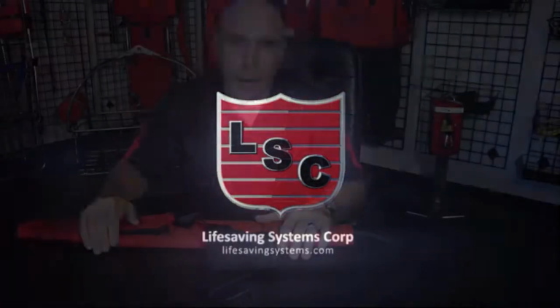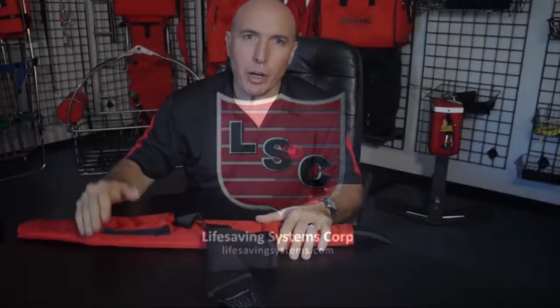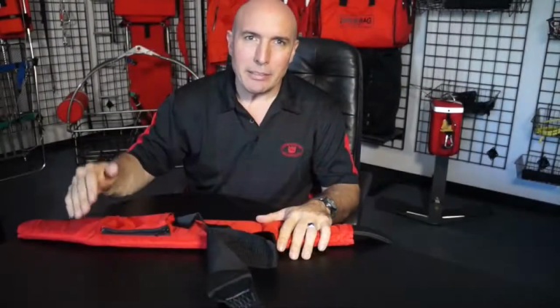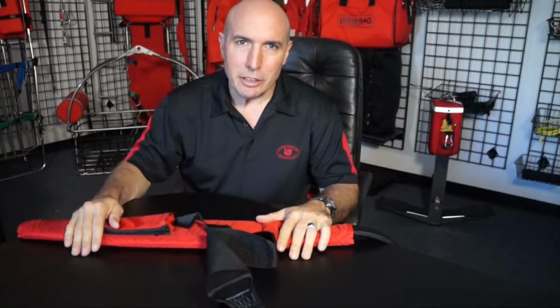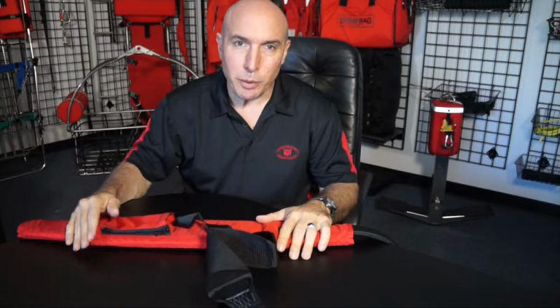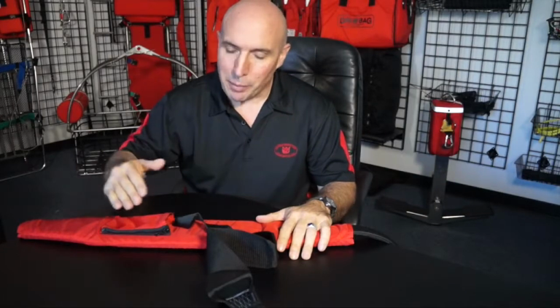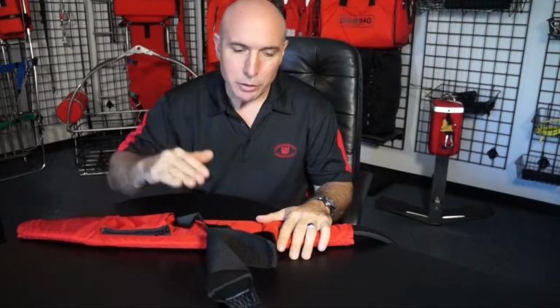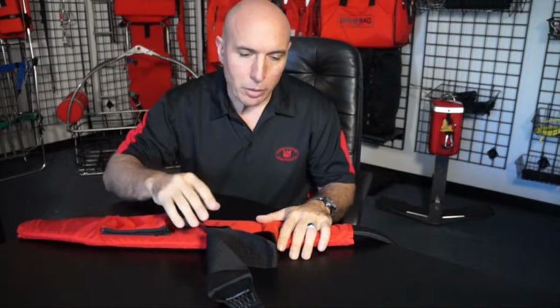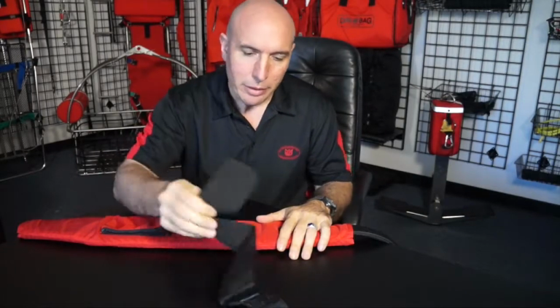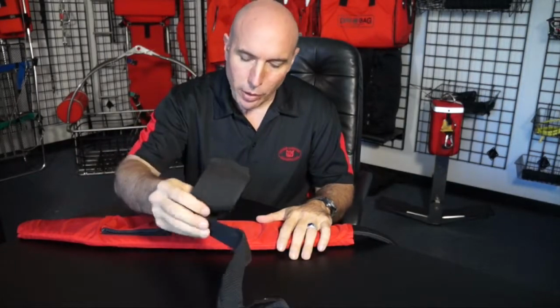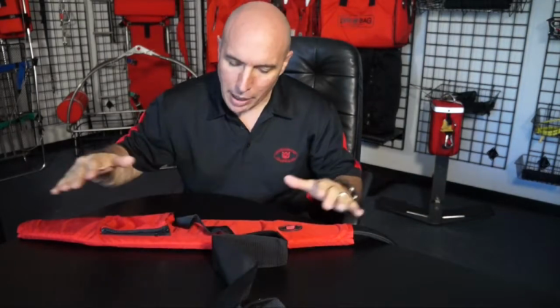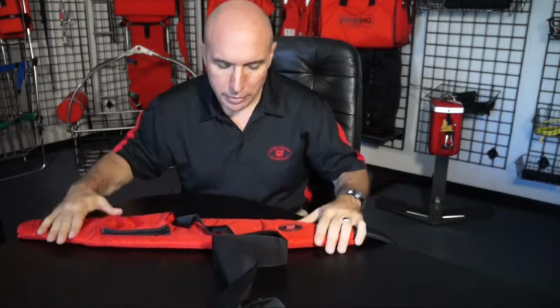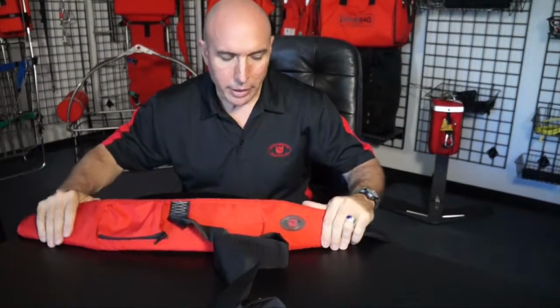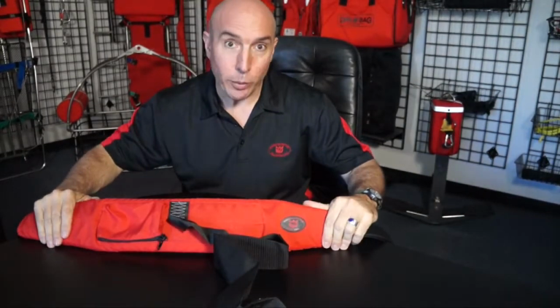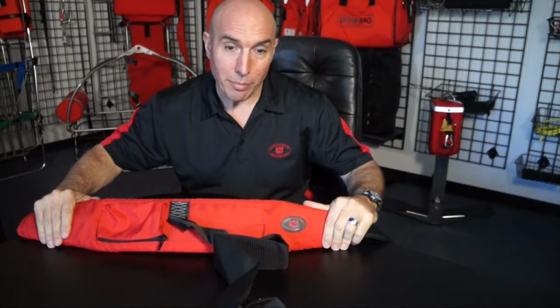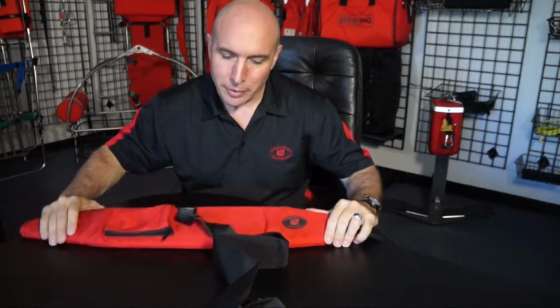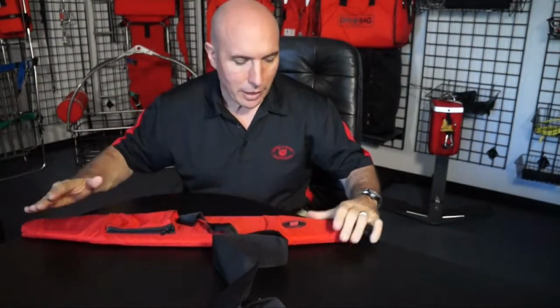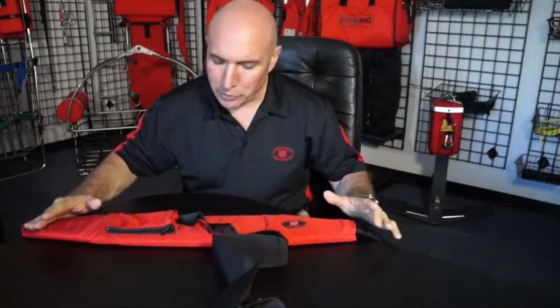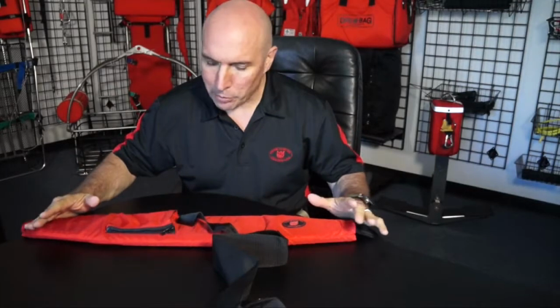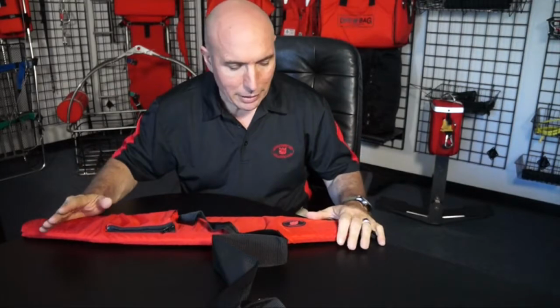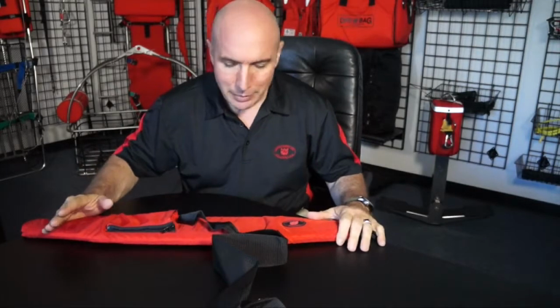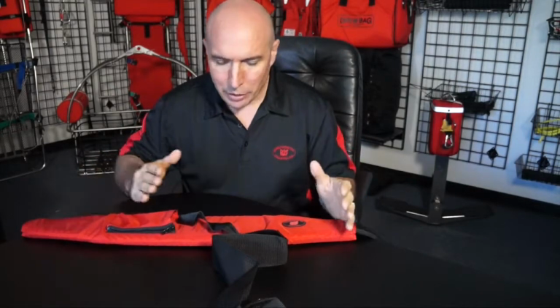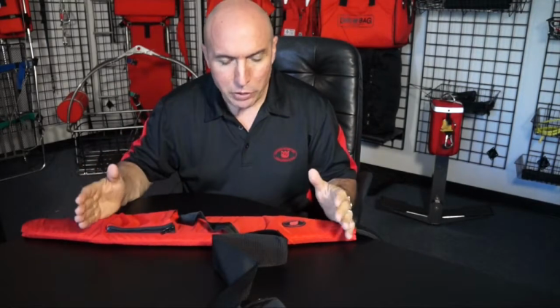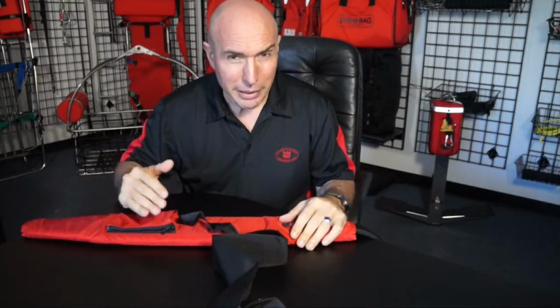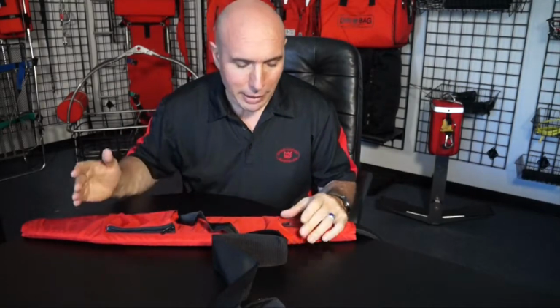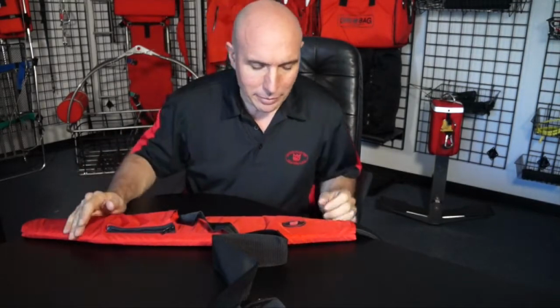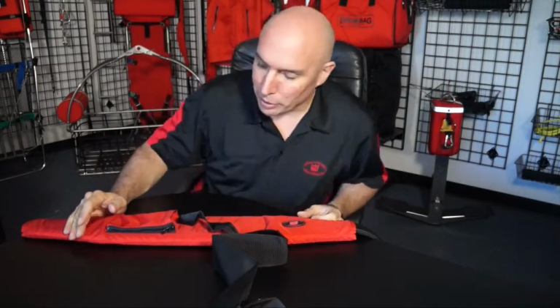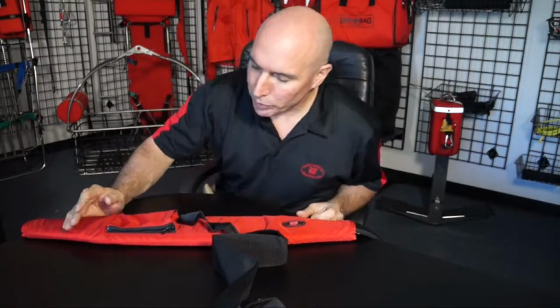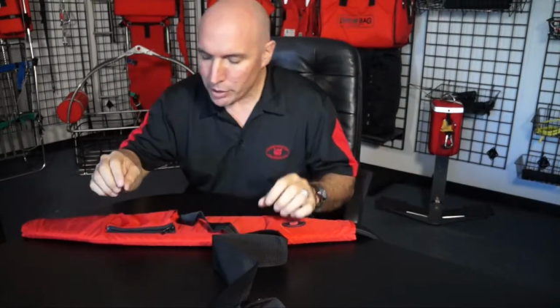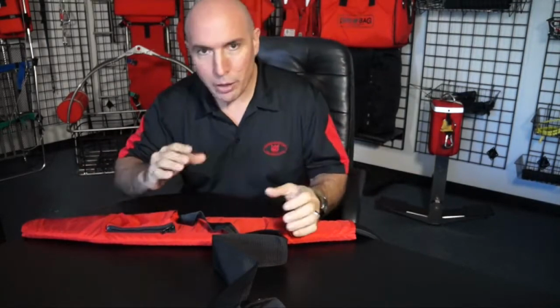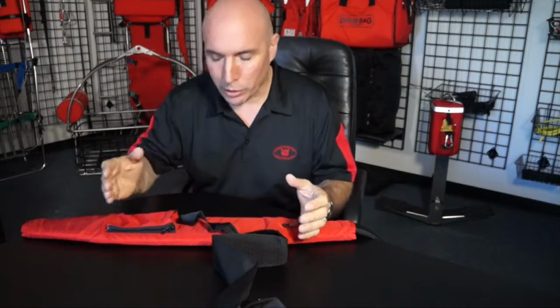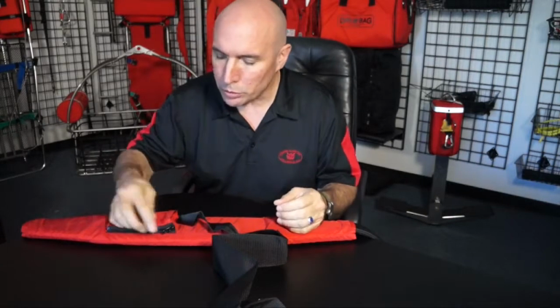Hi, I'm Mario with Lifesaving Systems. We're going to talk about how to stow the crotch strap in a Quickstrop. This question comes up — it's pretty simple, but it can be a little confusing if you're not sure what the goals are.